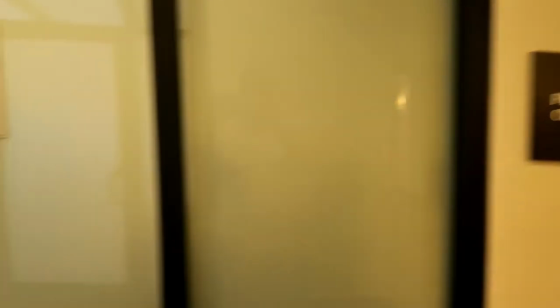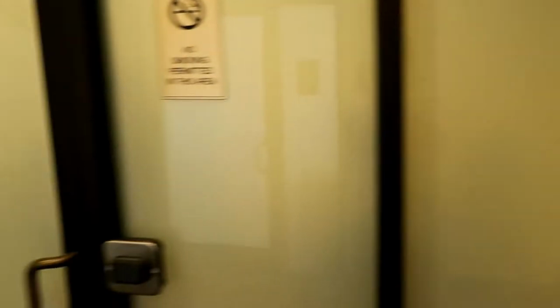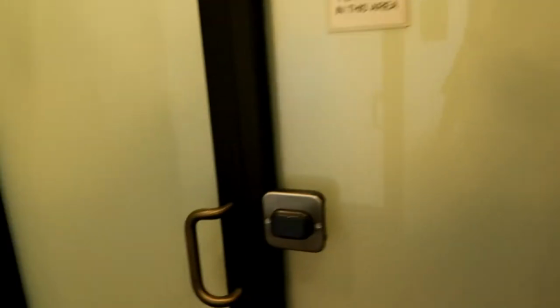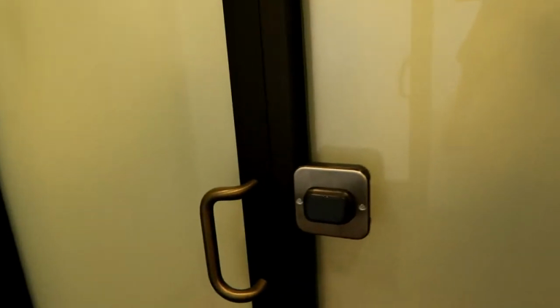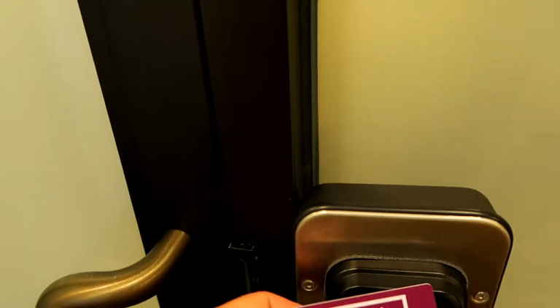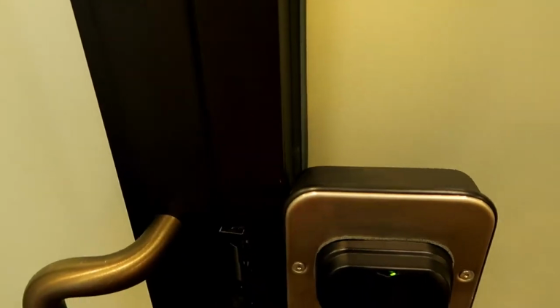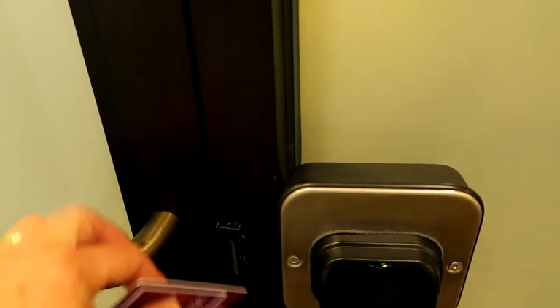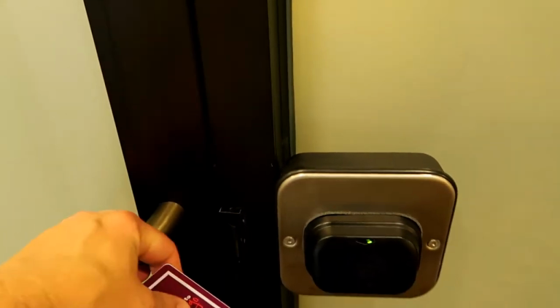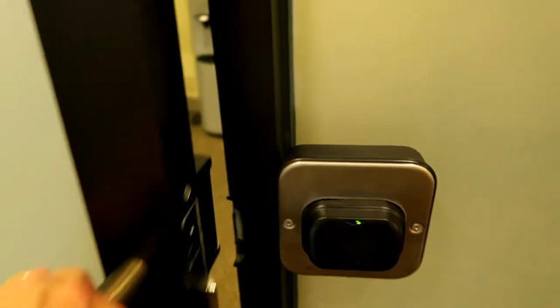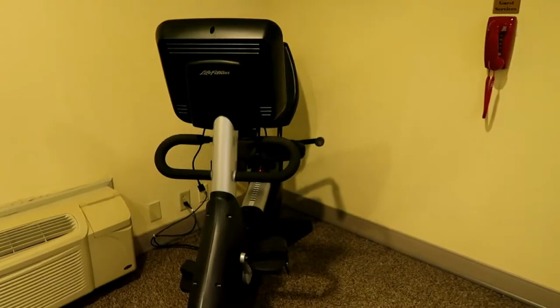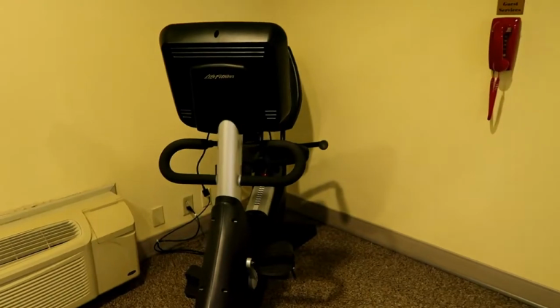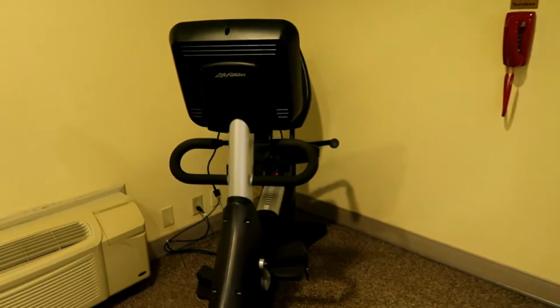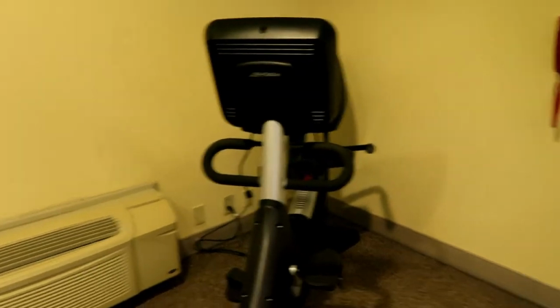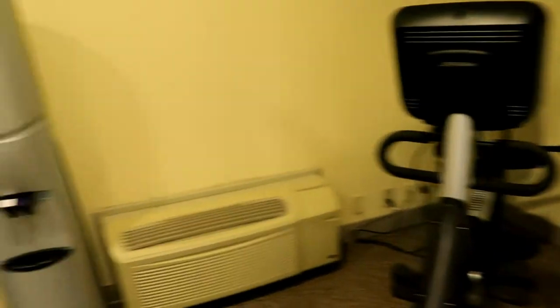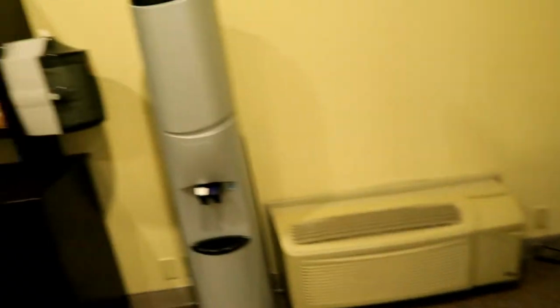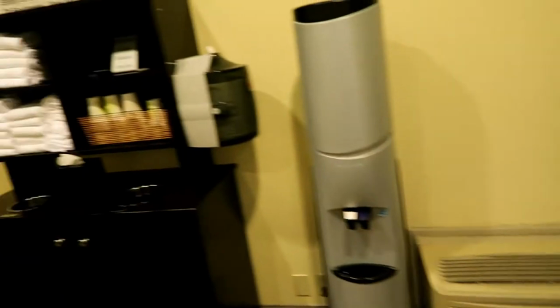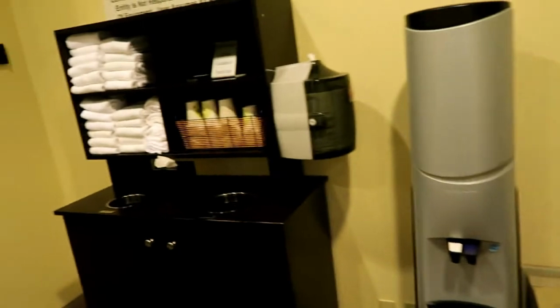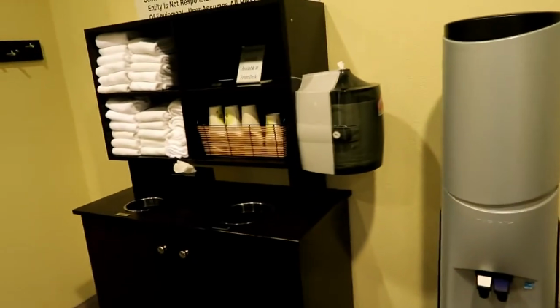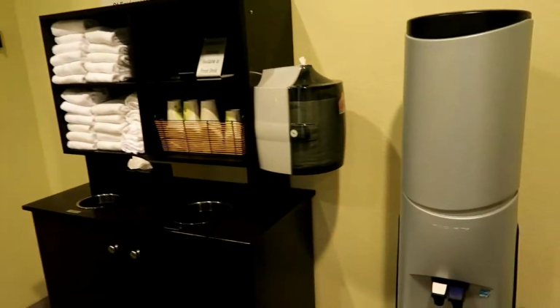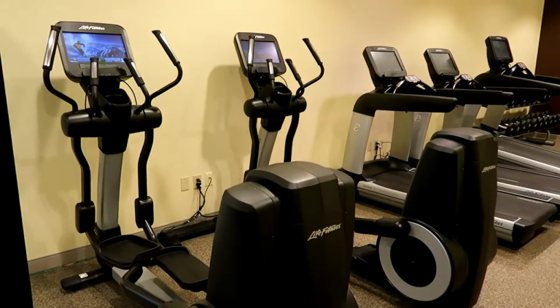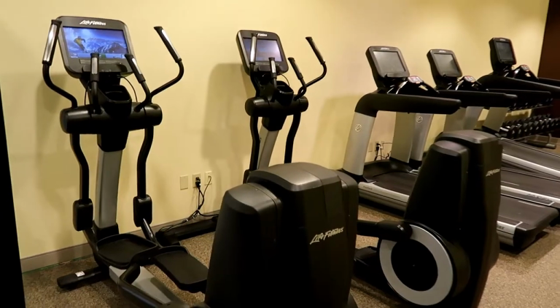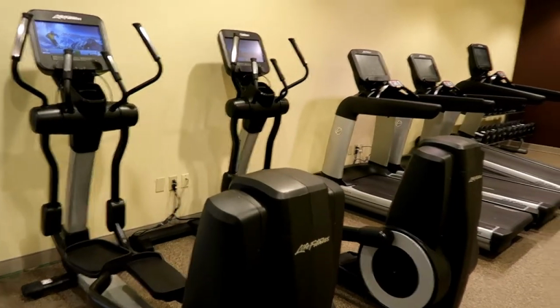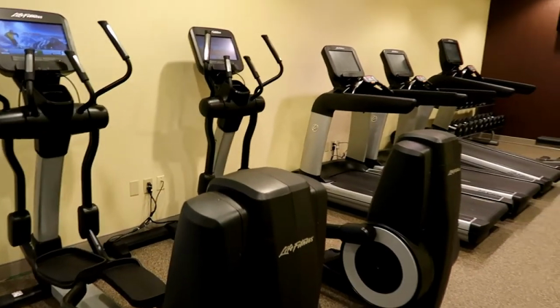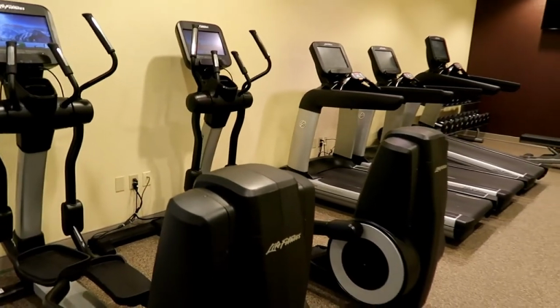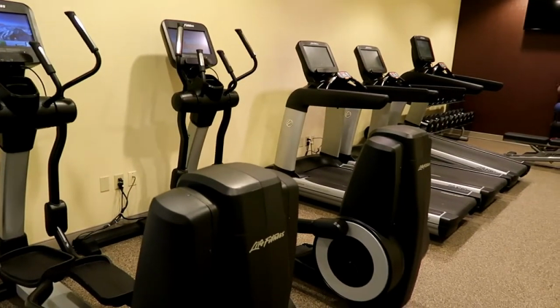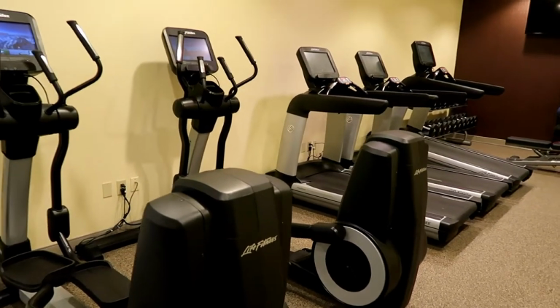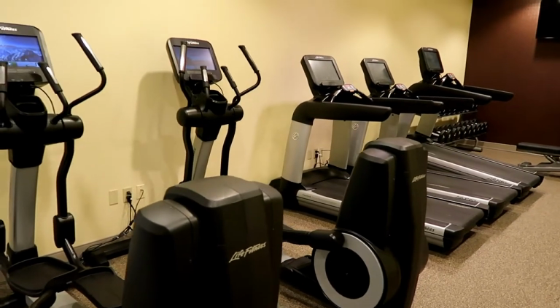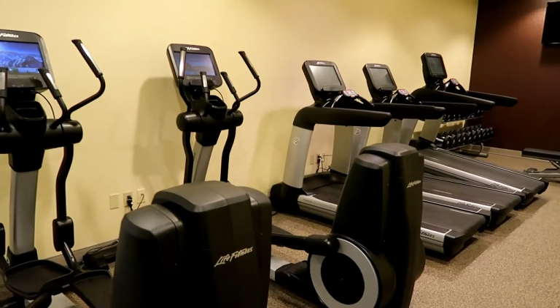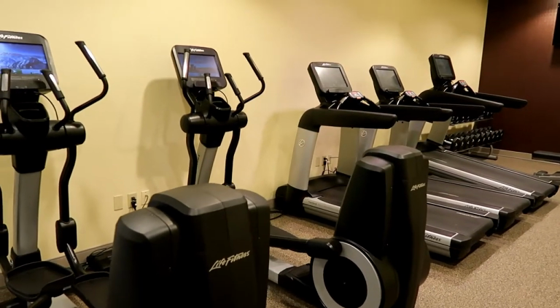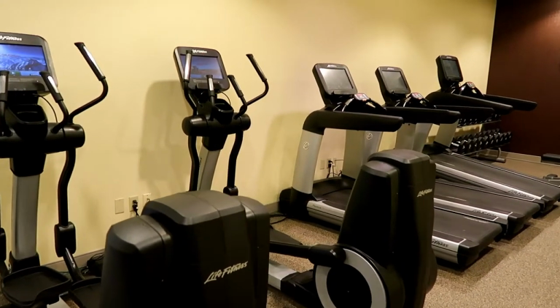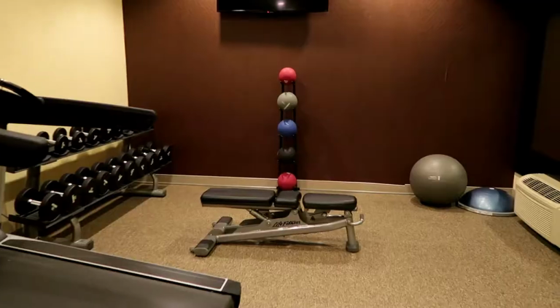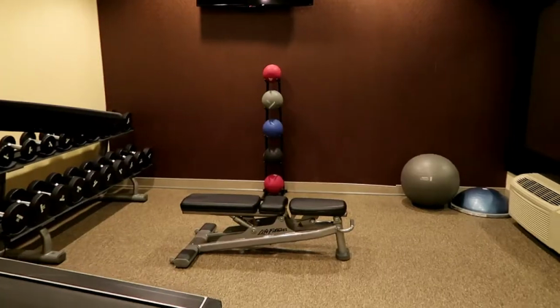The fitness center has signs saying there are complimentary earbuds available at the front desk, along with weights.